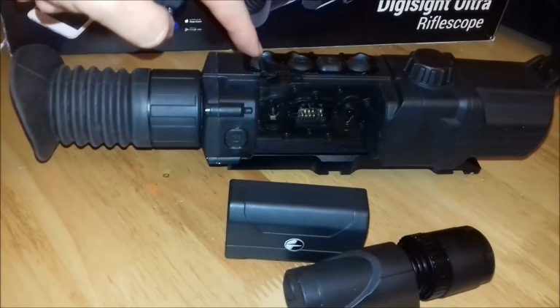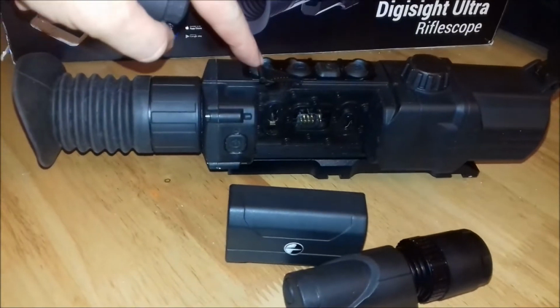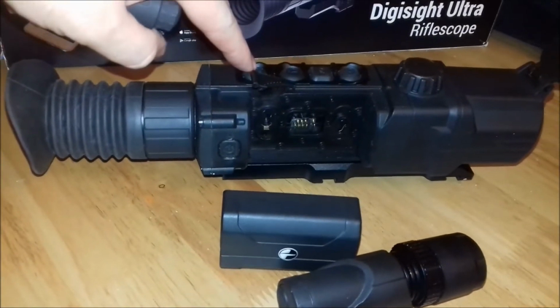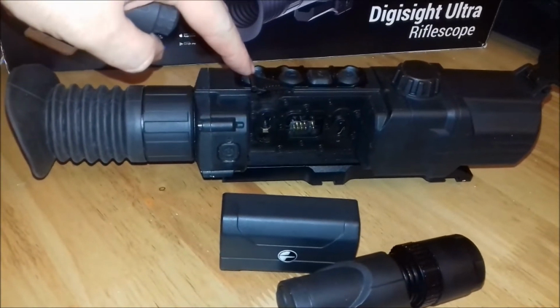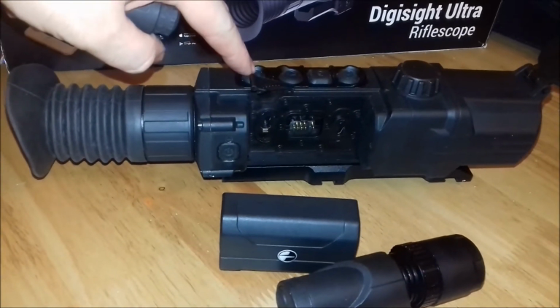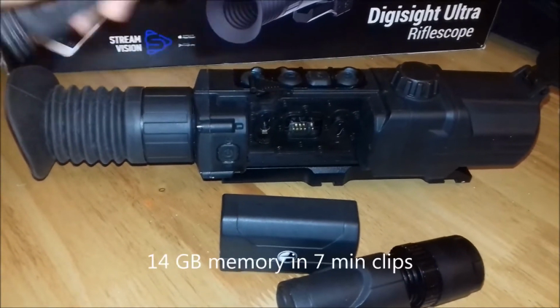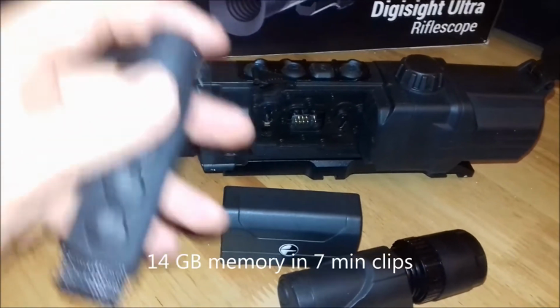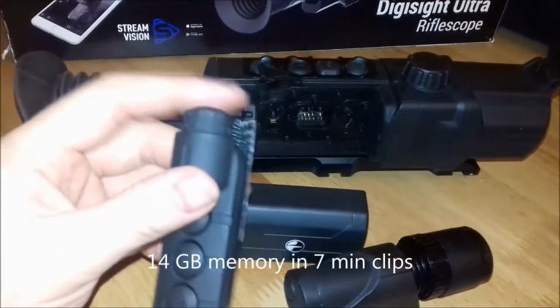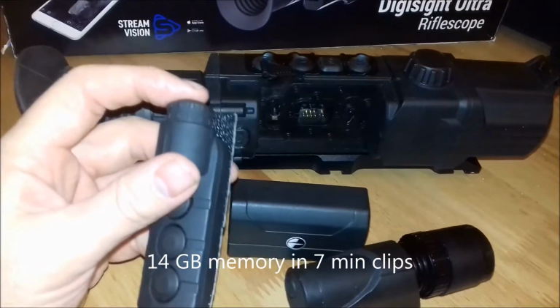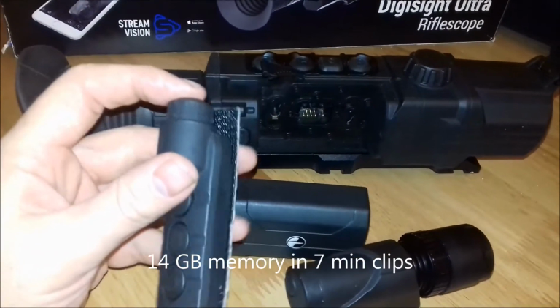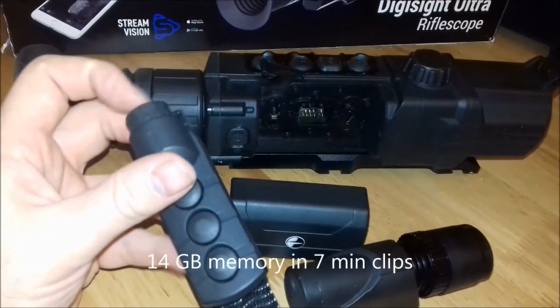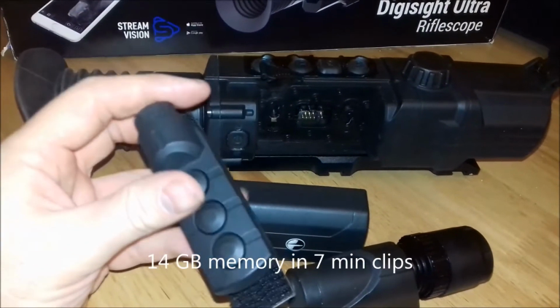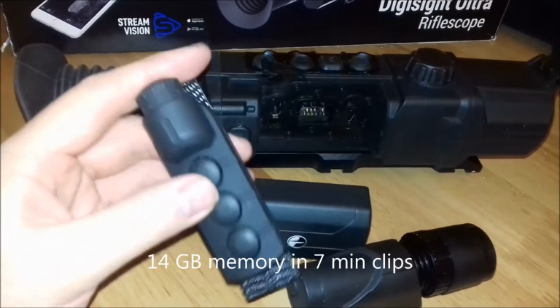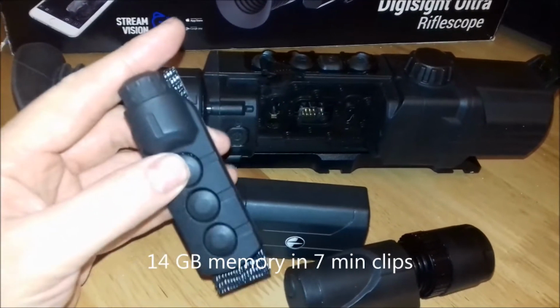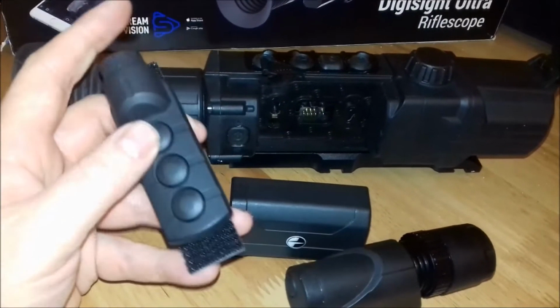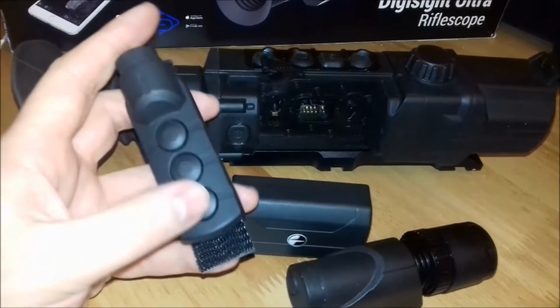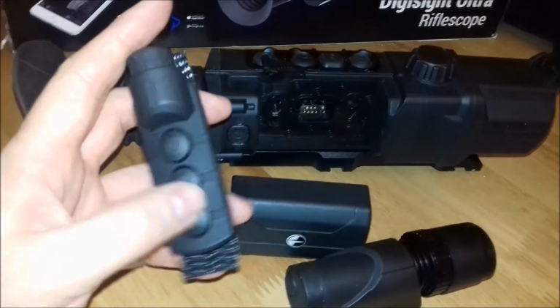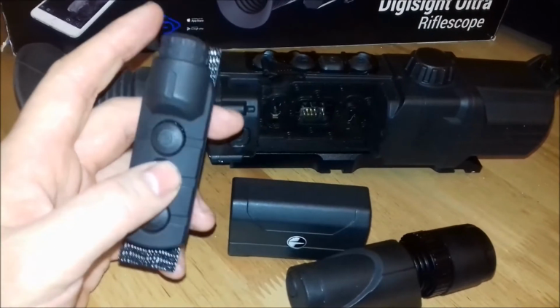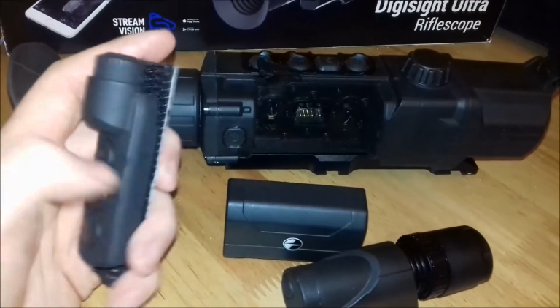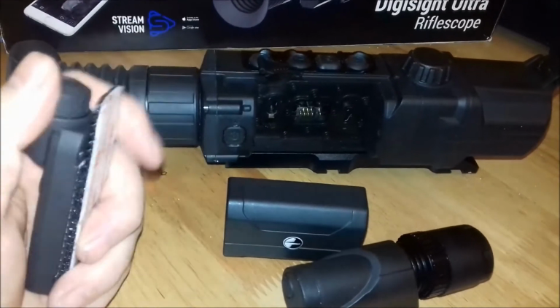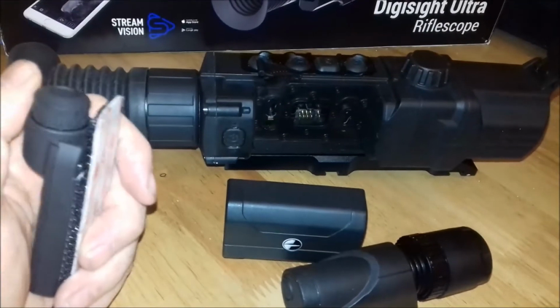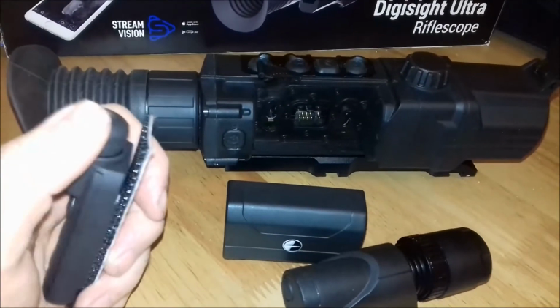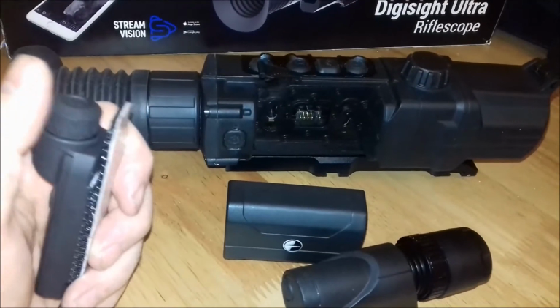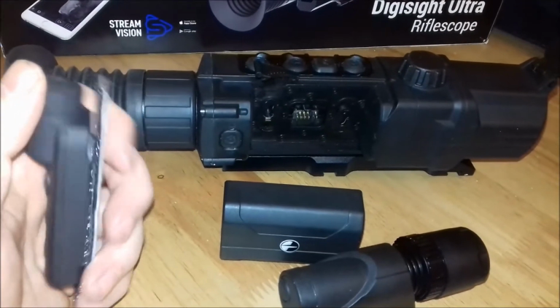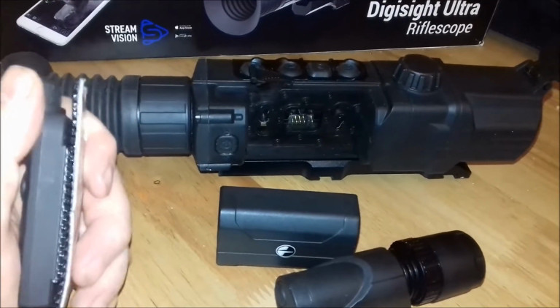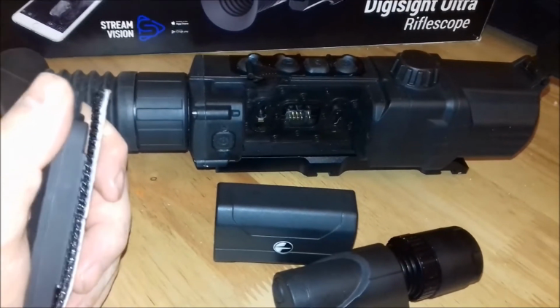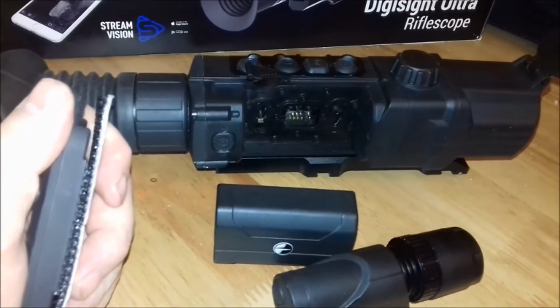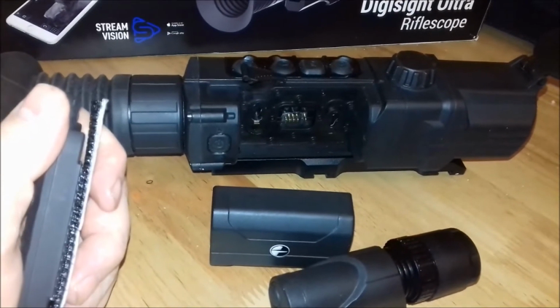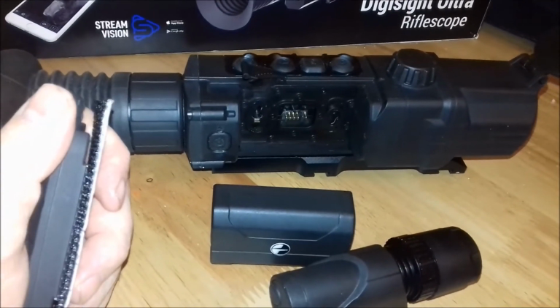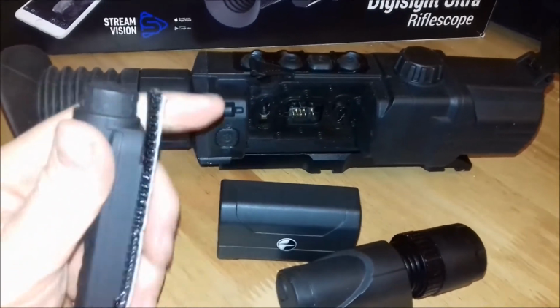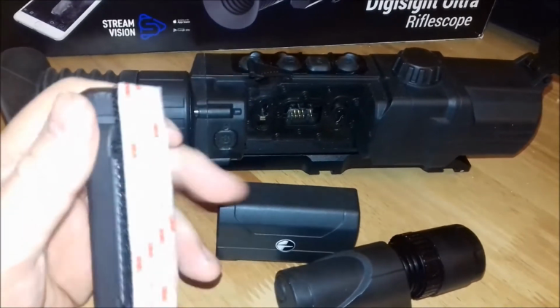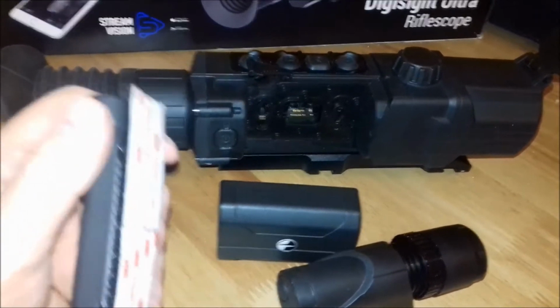This button here activates the recorder, but you can also access the menu, switch it on and off, work the zoom here and zoom it in and out with that — and it is really, really easy to use. It's brilliant.